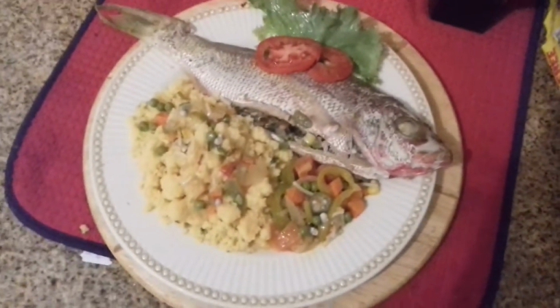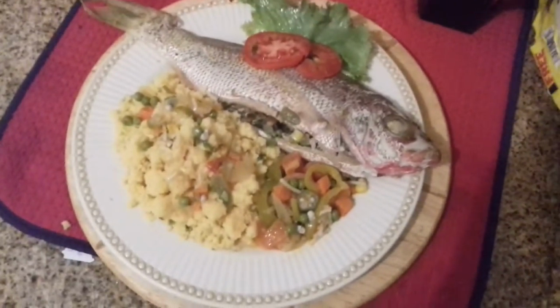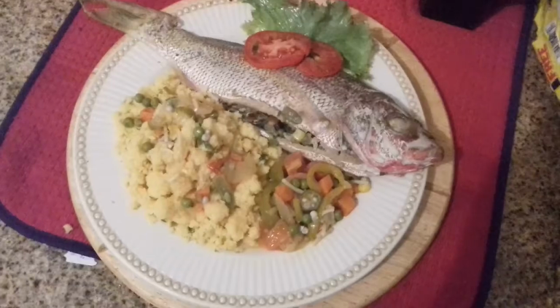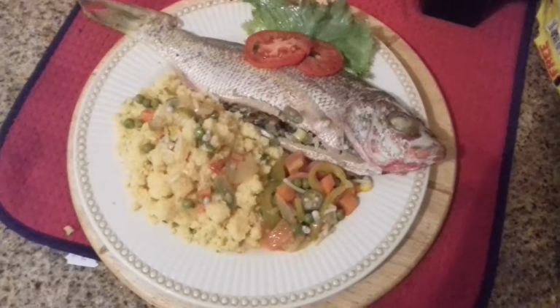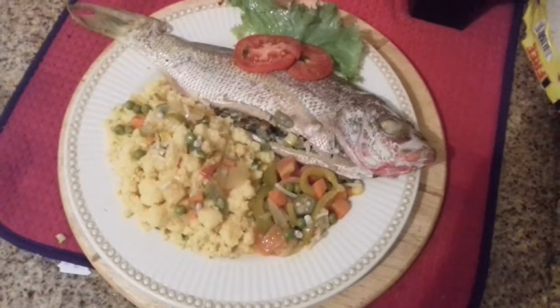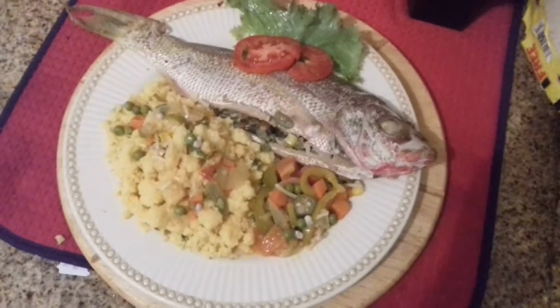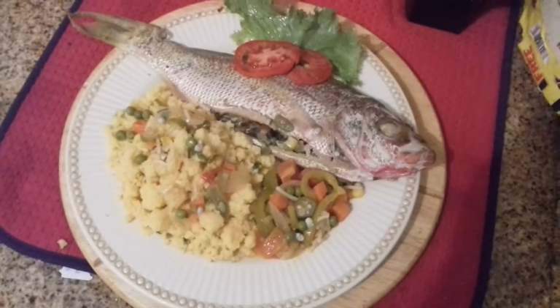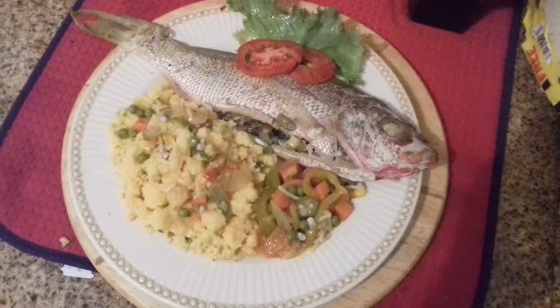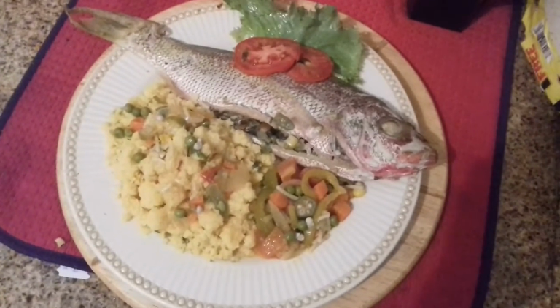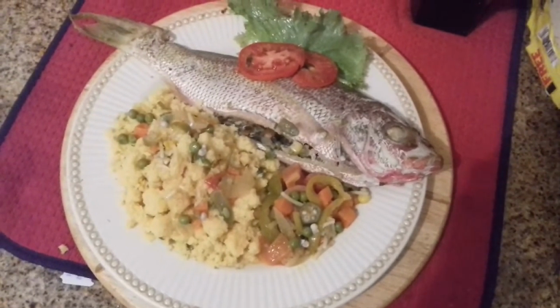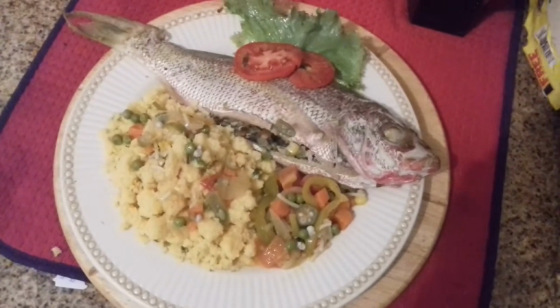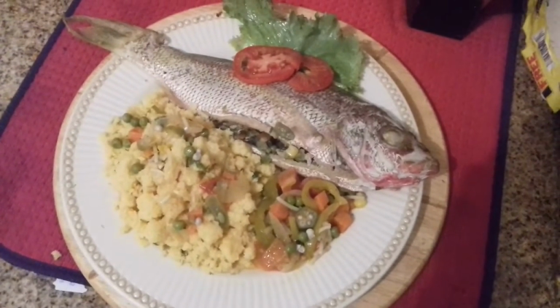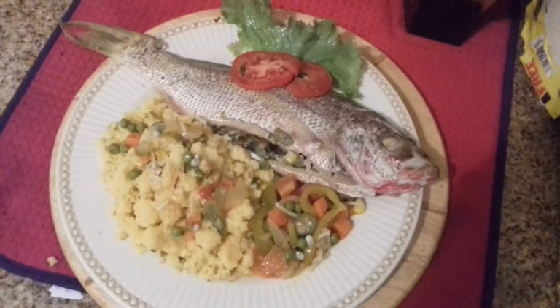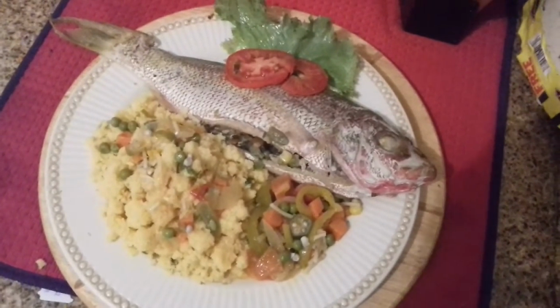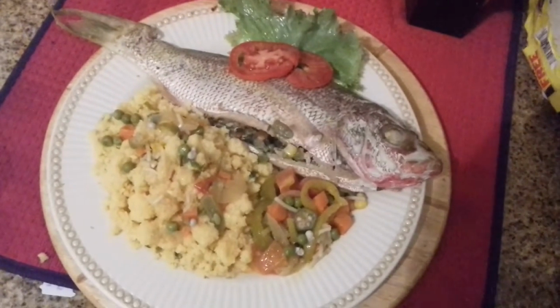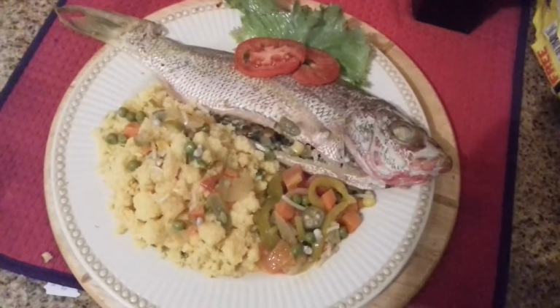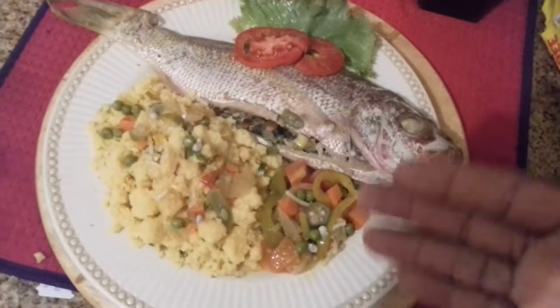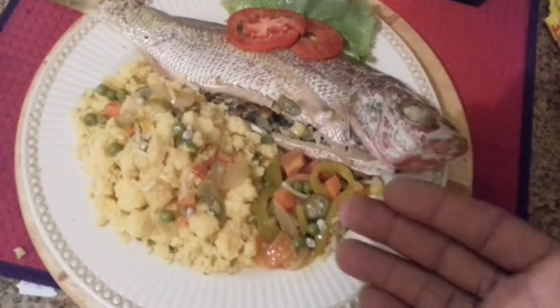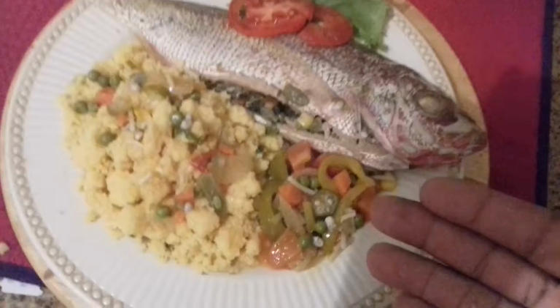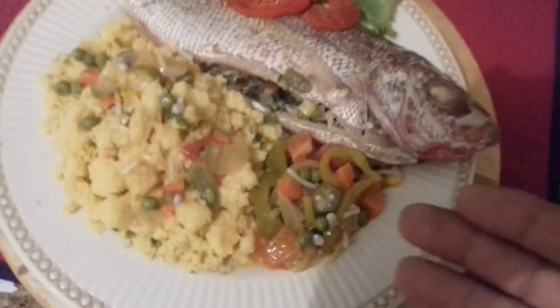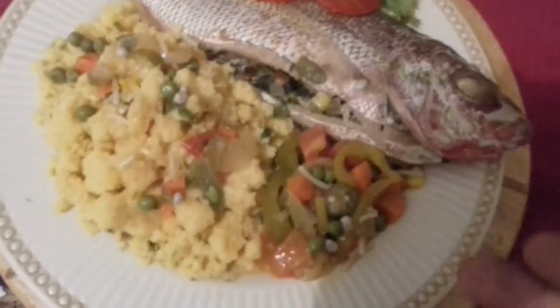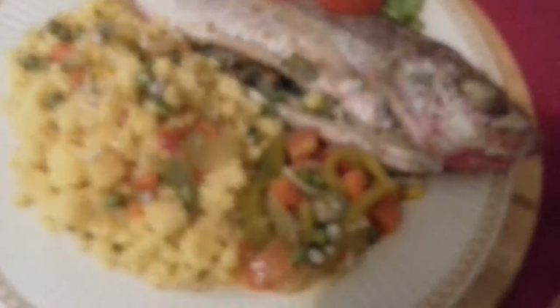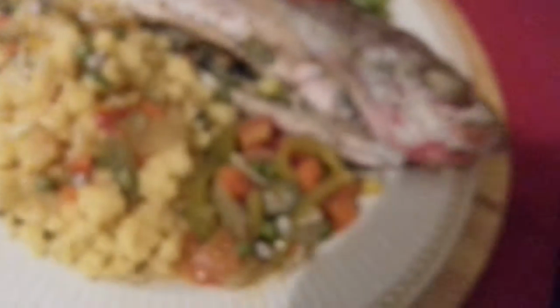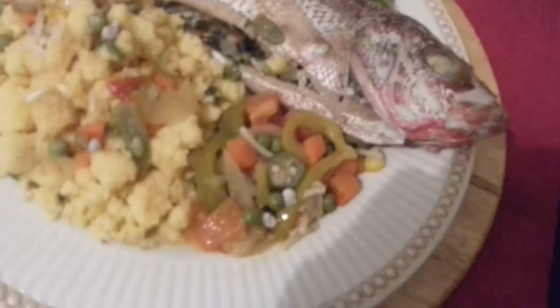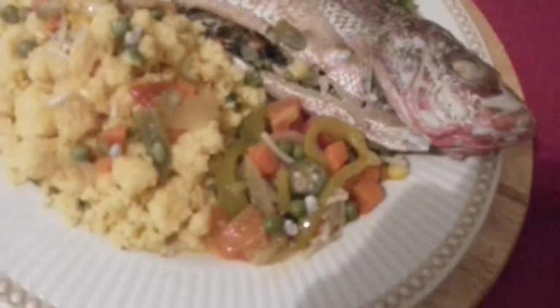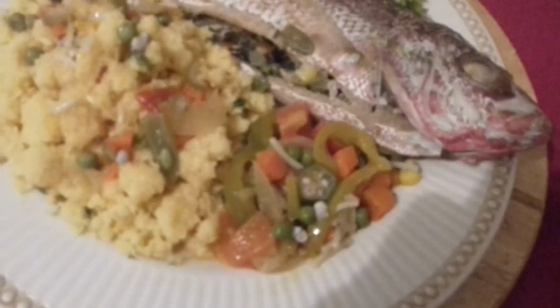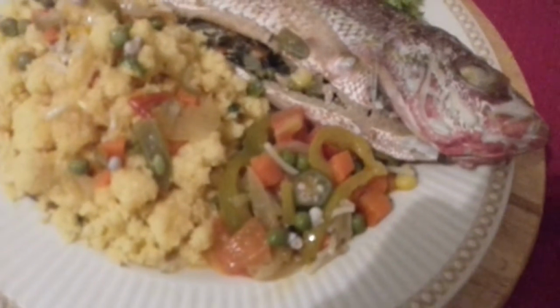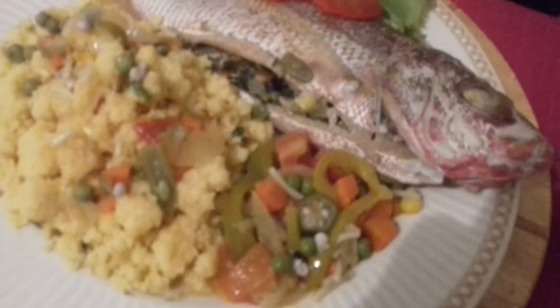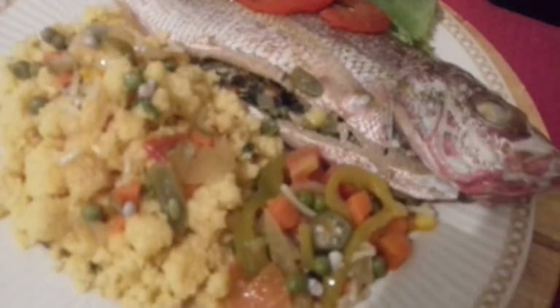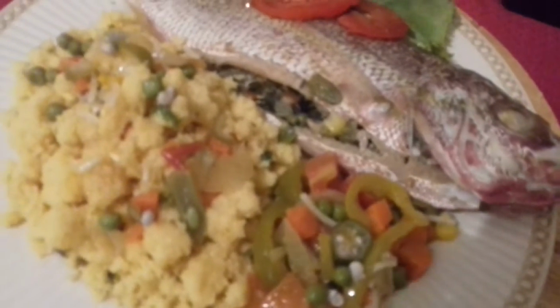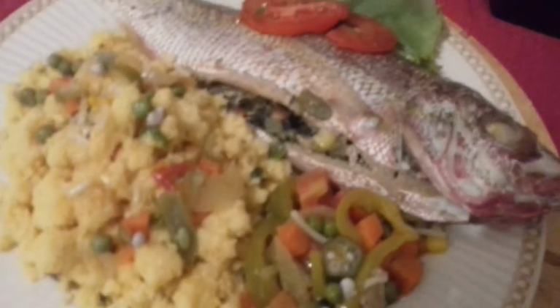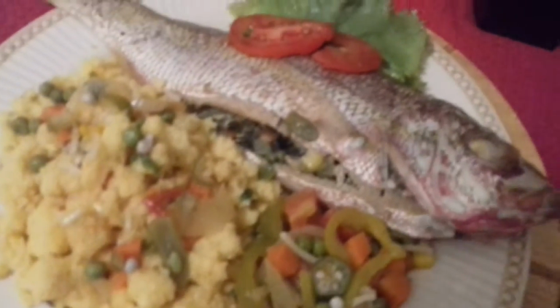See, well roasted. With your turned cornmeal and your vegetable sauce on the side — a little fish dish that I made.